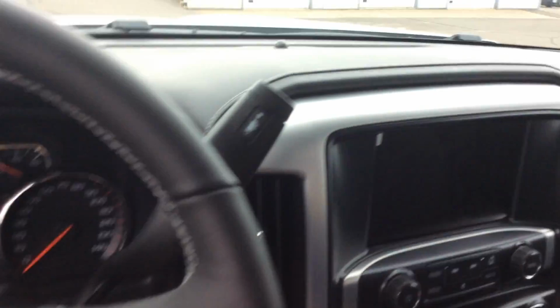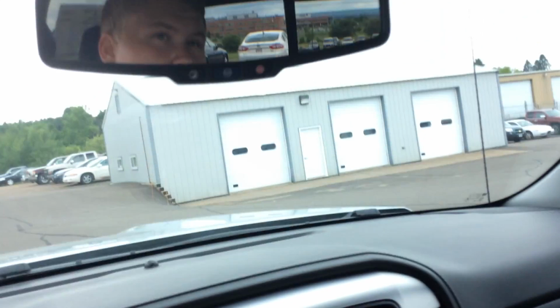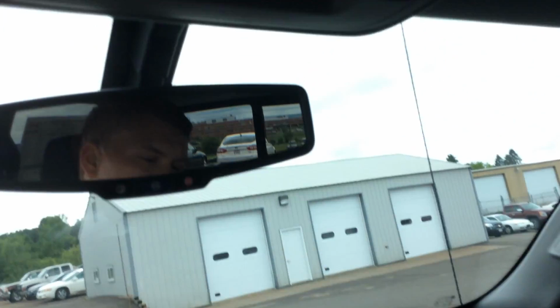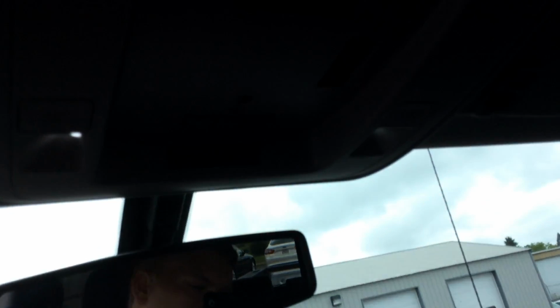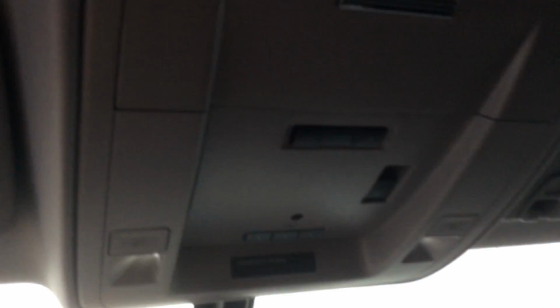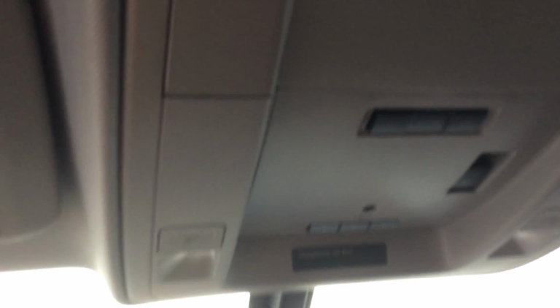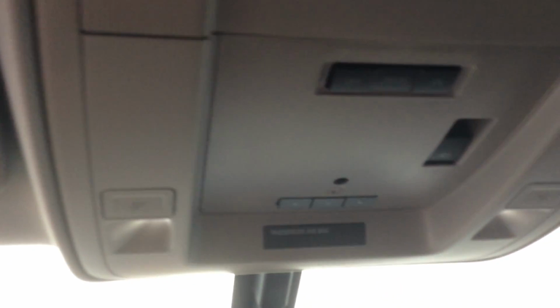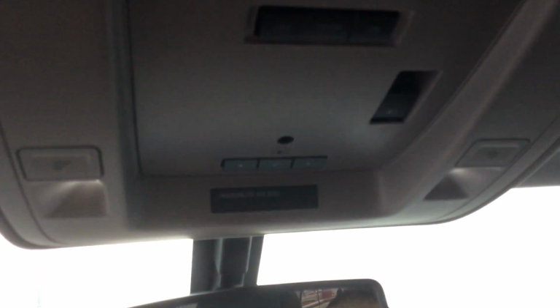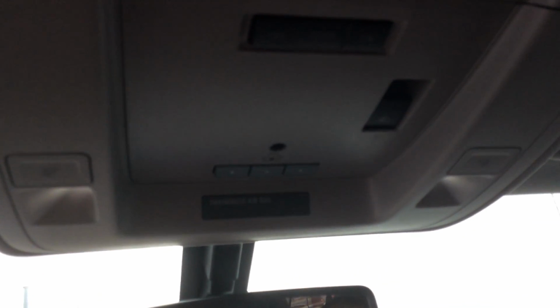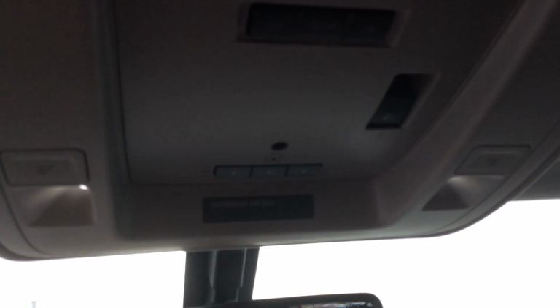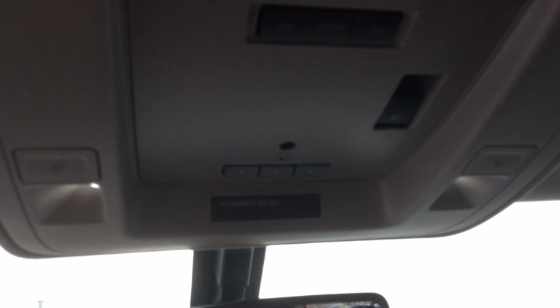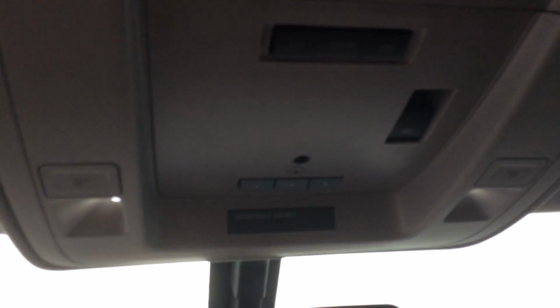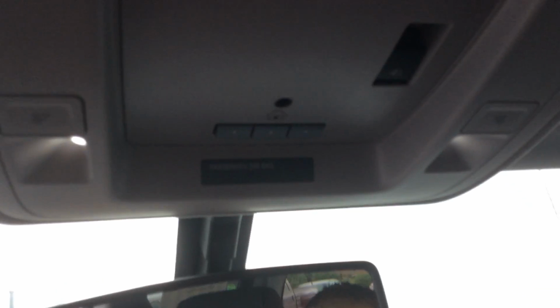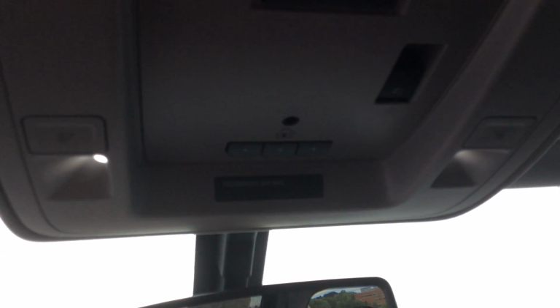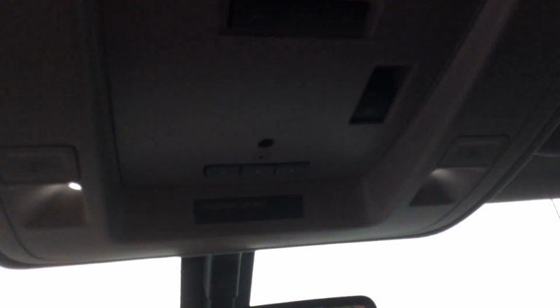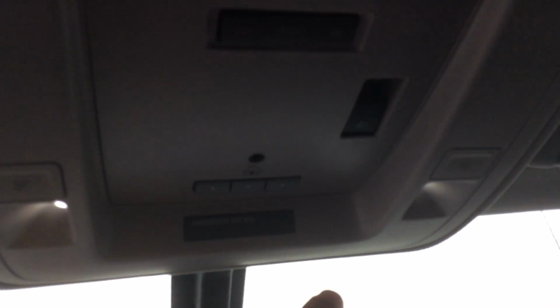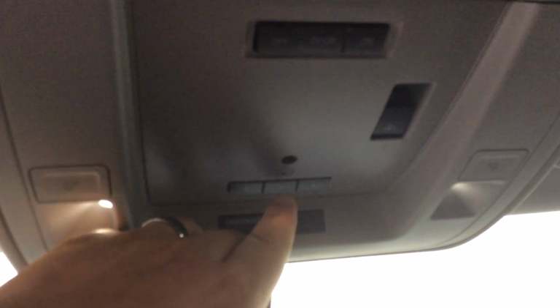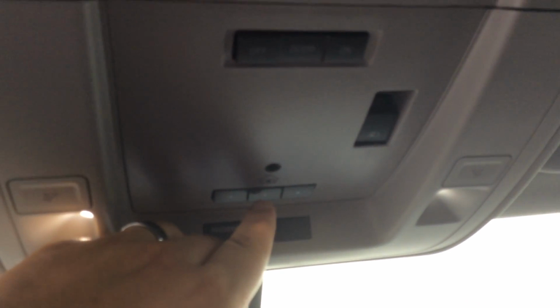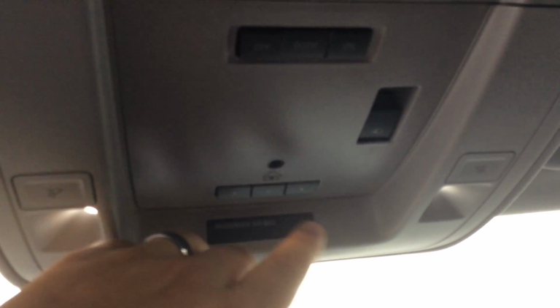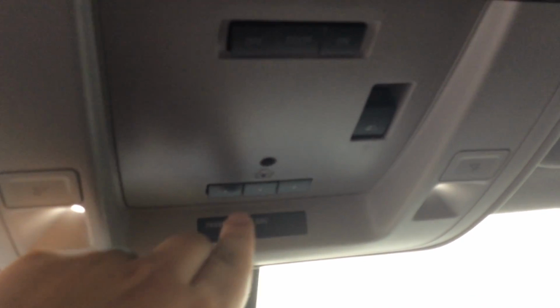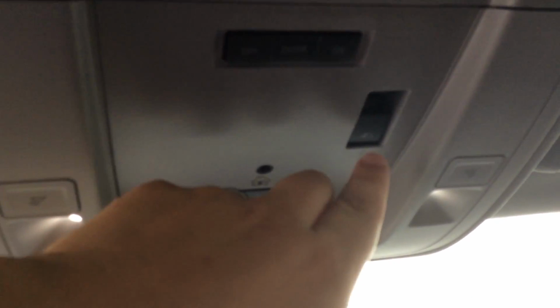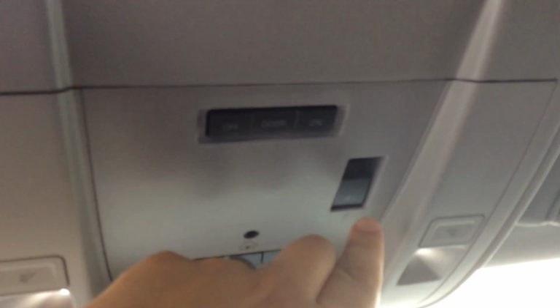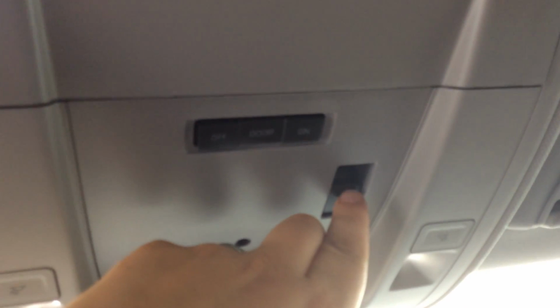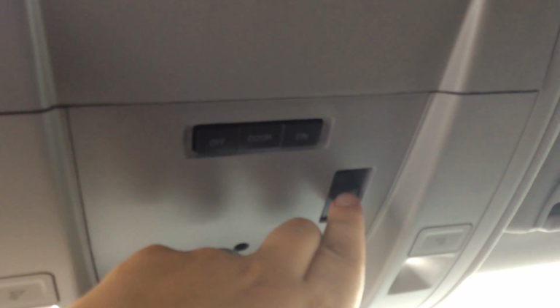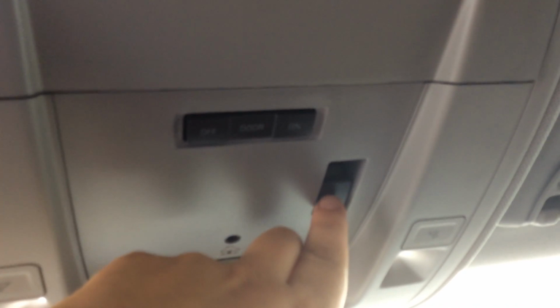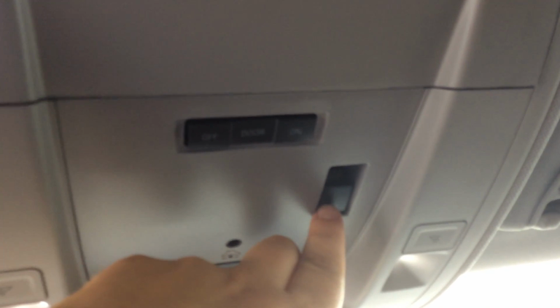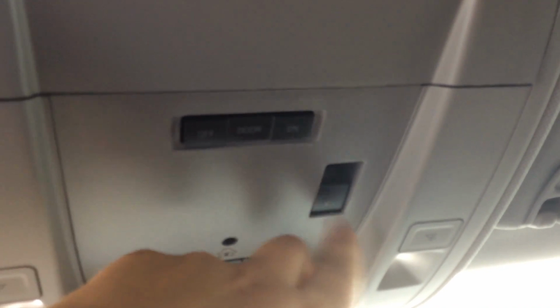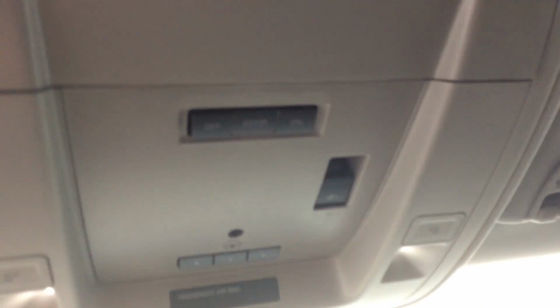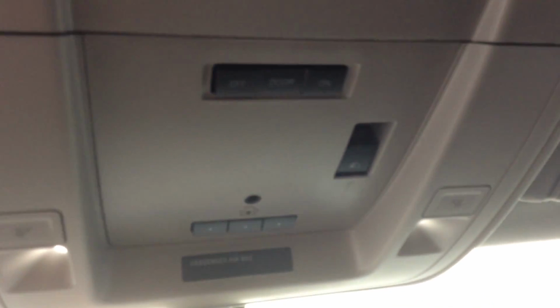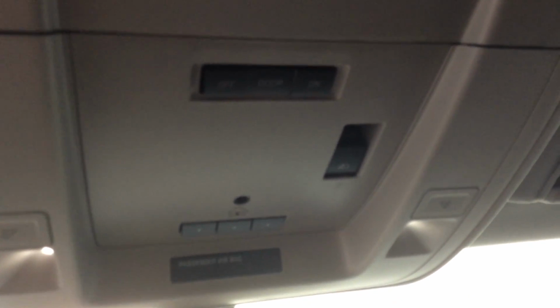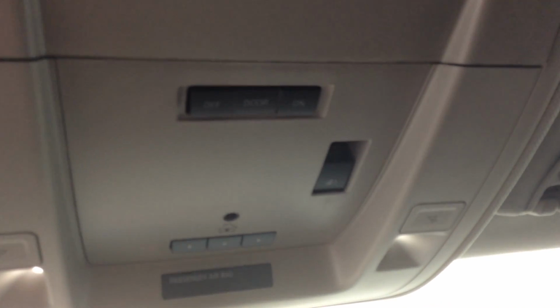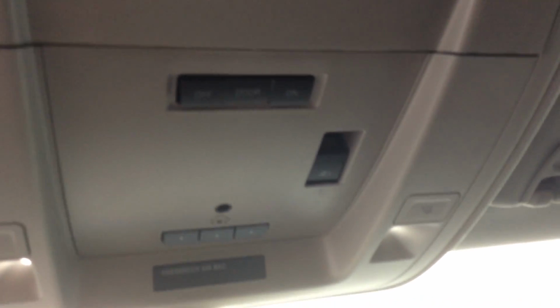Up here you do have a built-in garage door opener, which is right there. And this is to control your rear window — so you can open and close it right up here from the front seat.